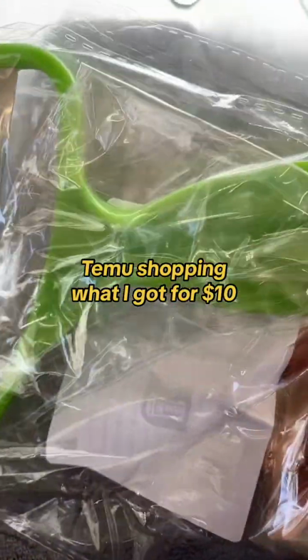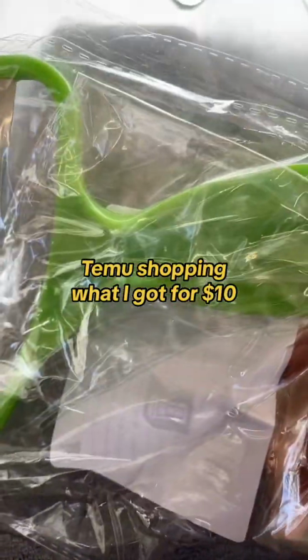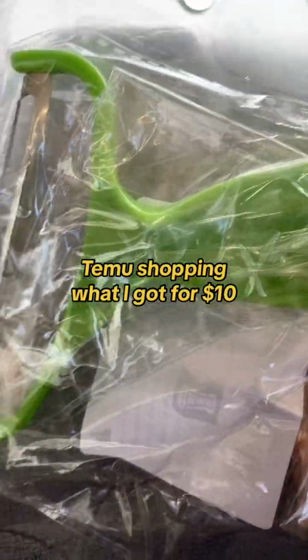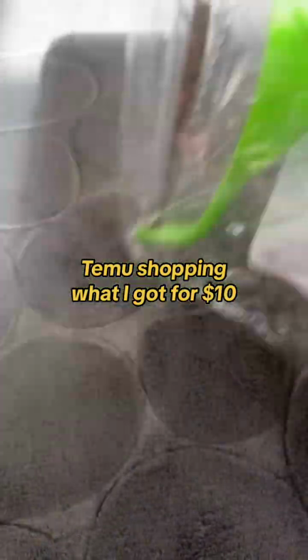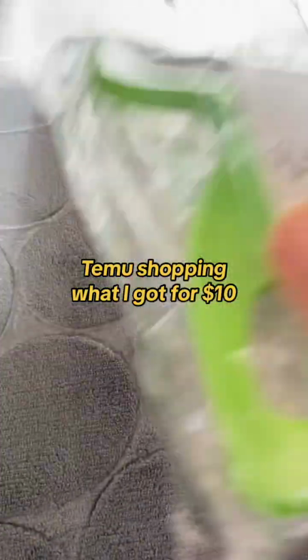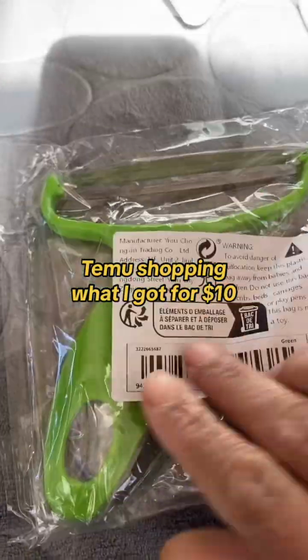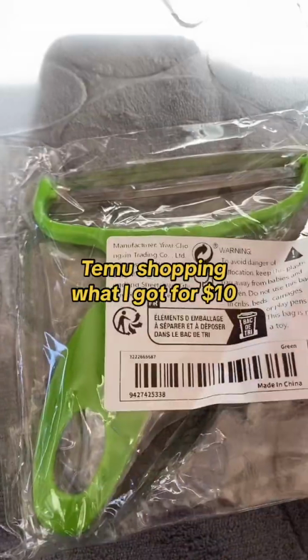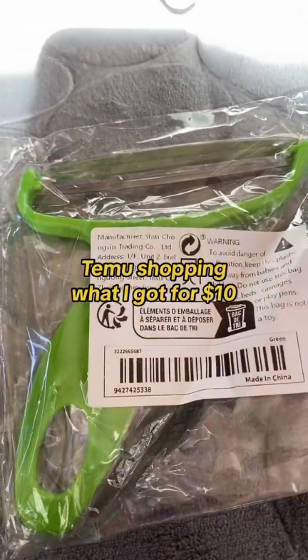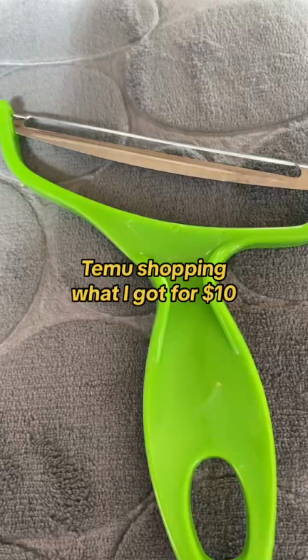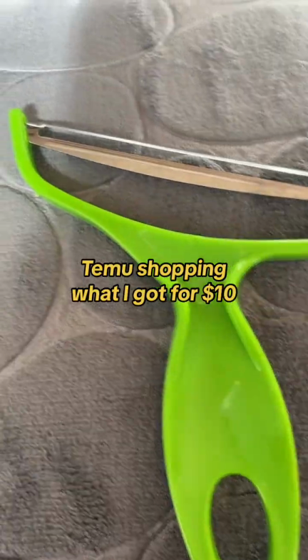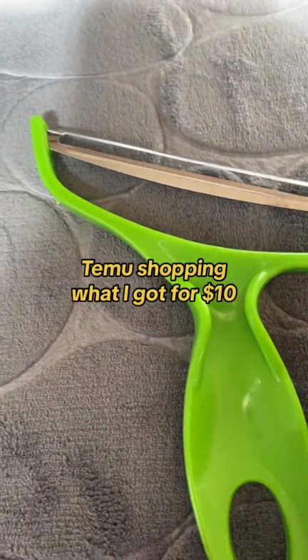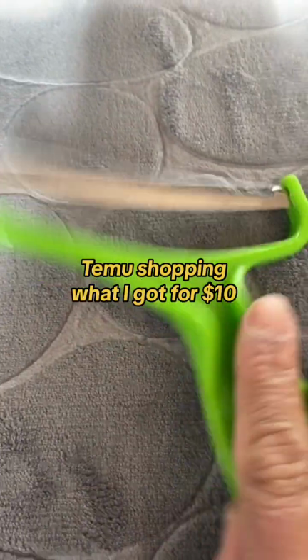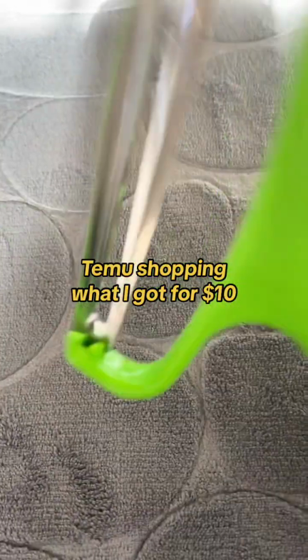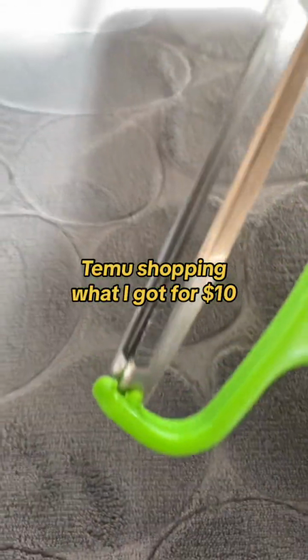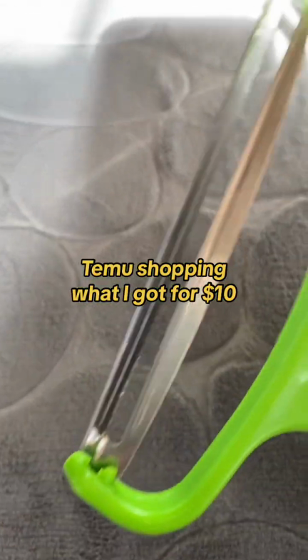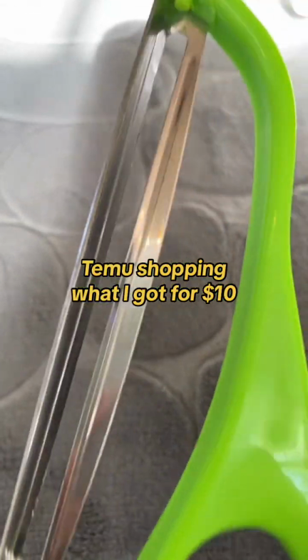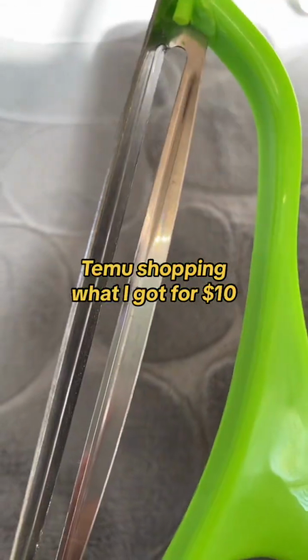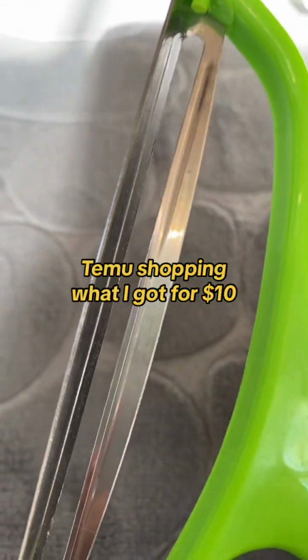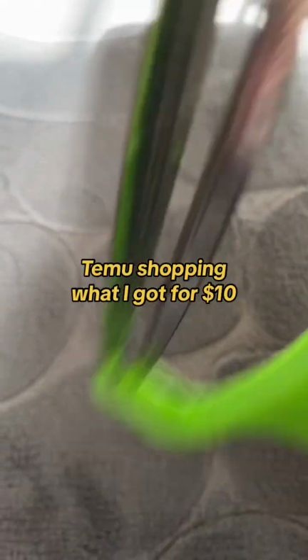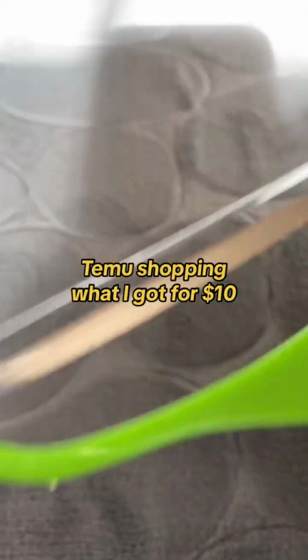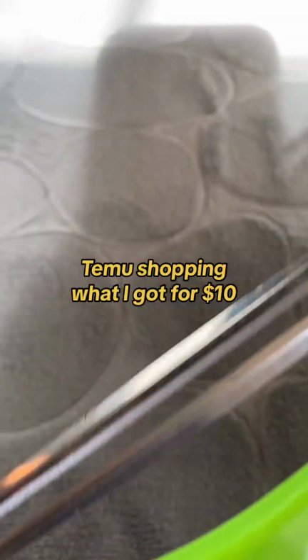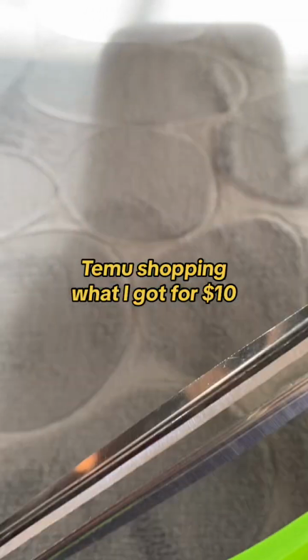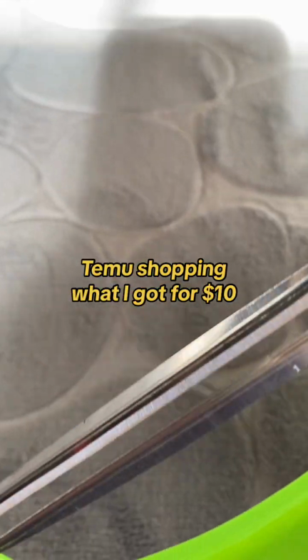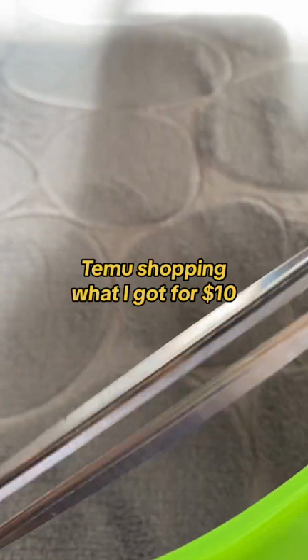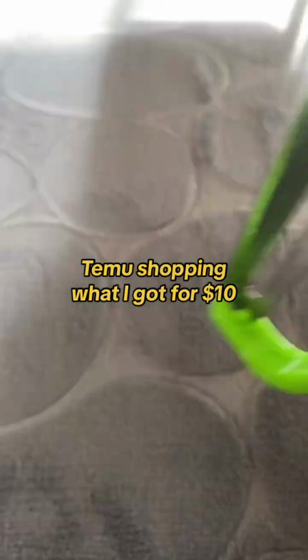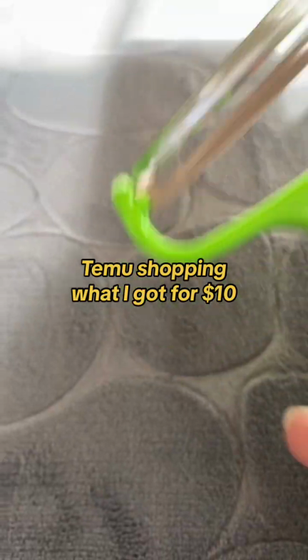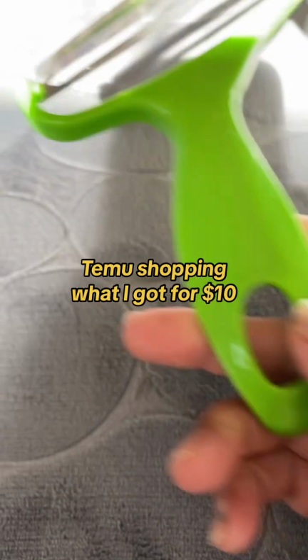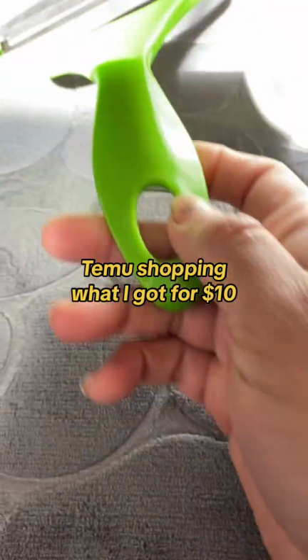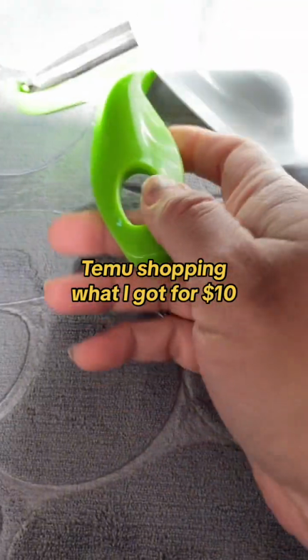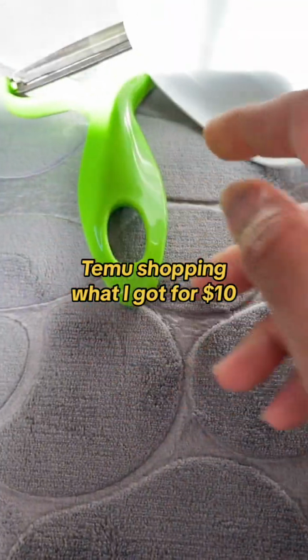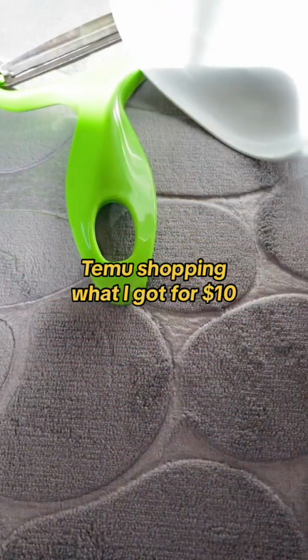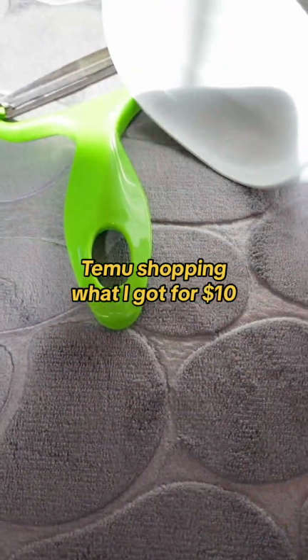And this one I will definitely use for cutting cabbage — for salads into thin strips.